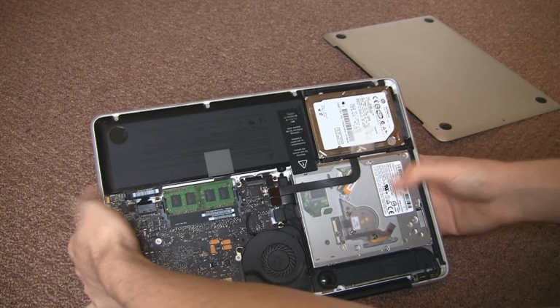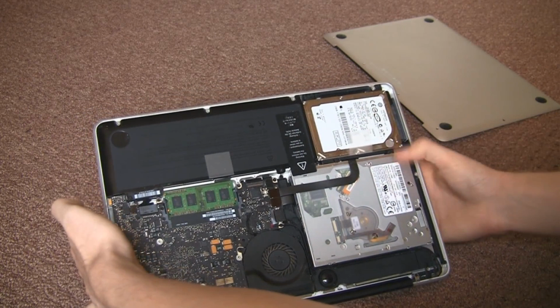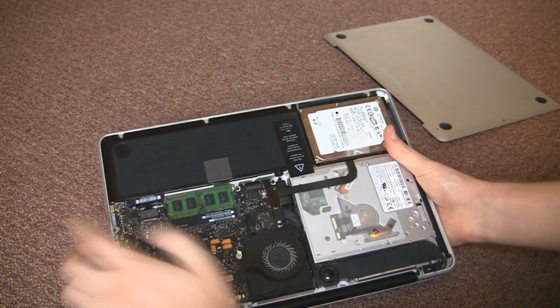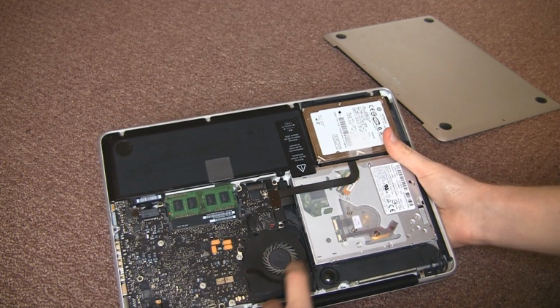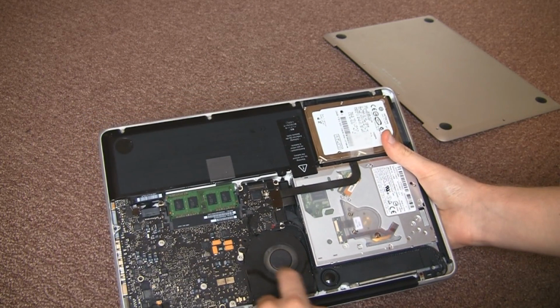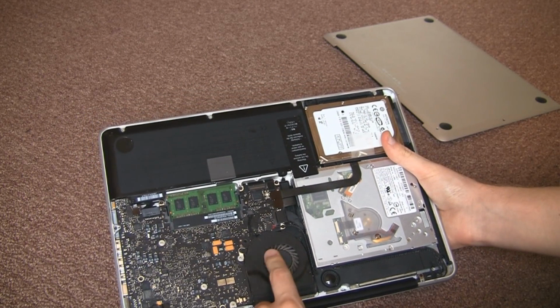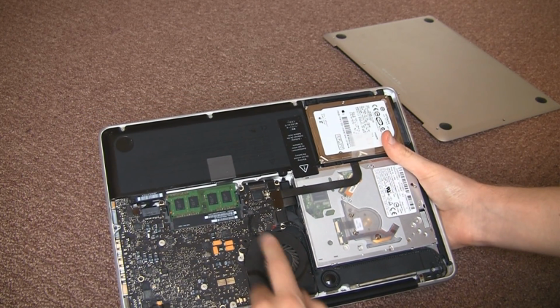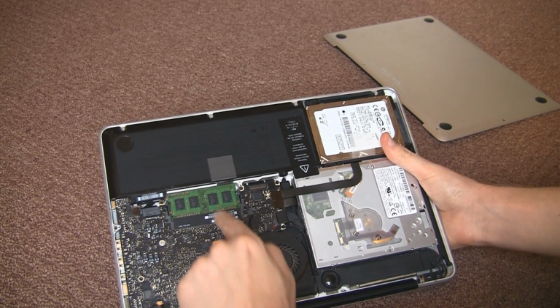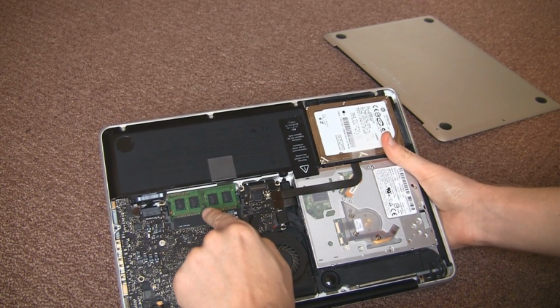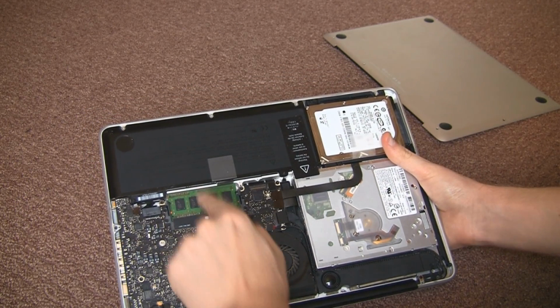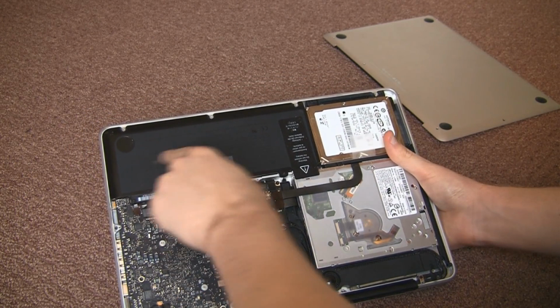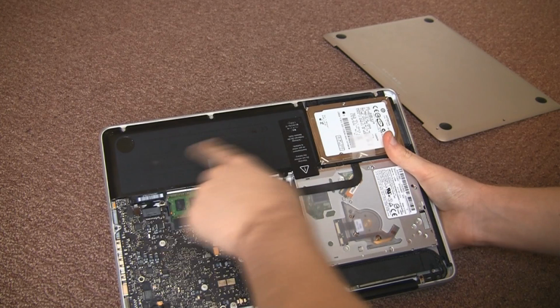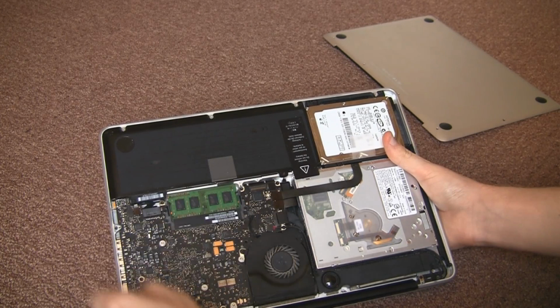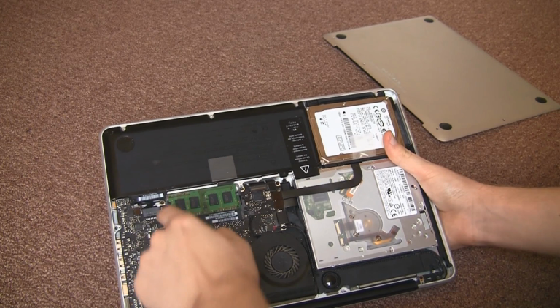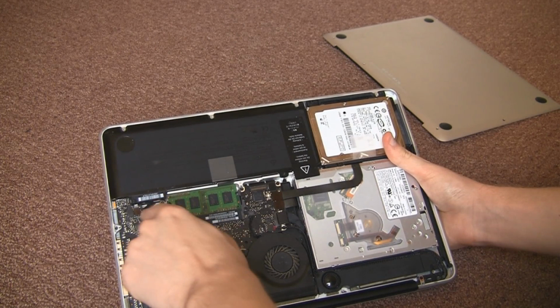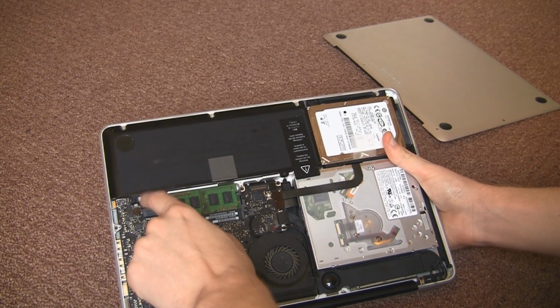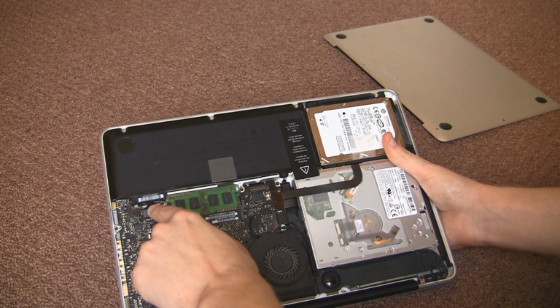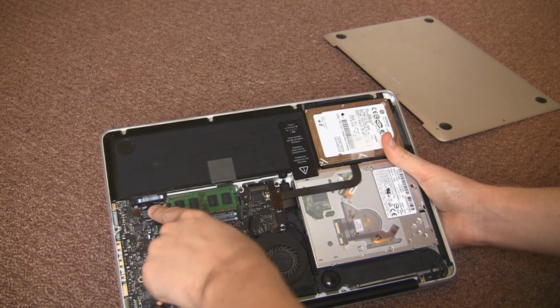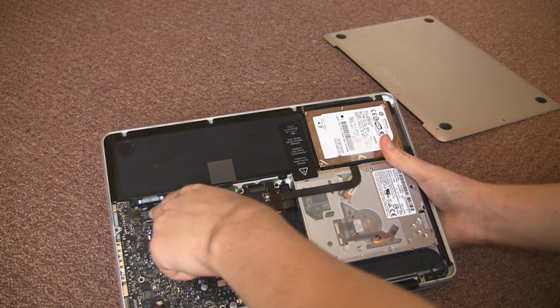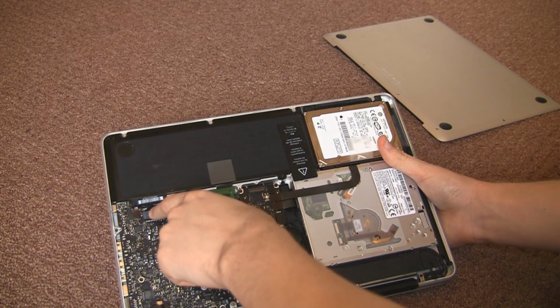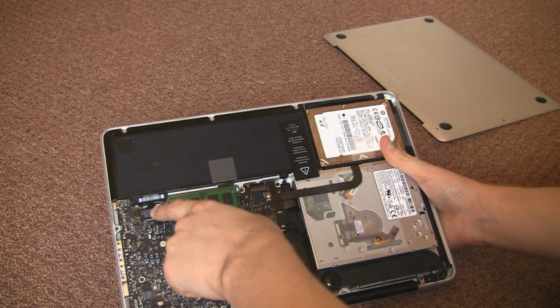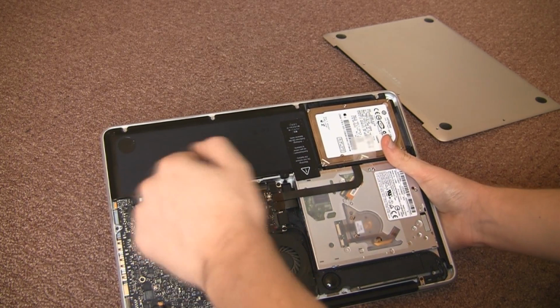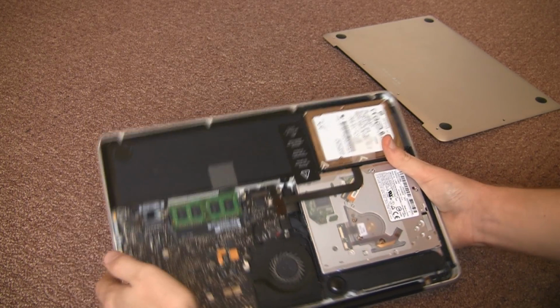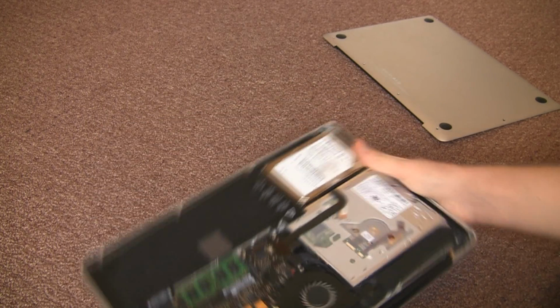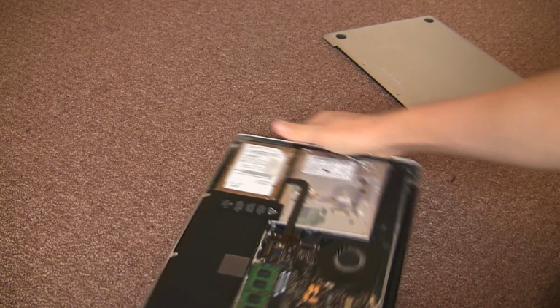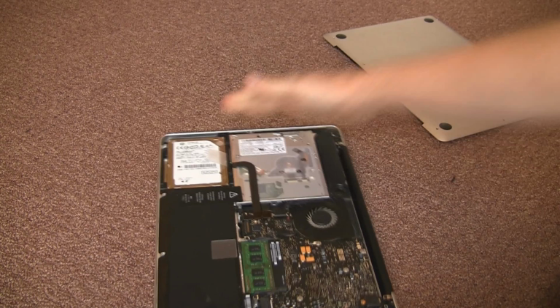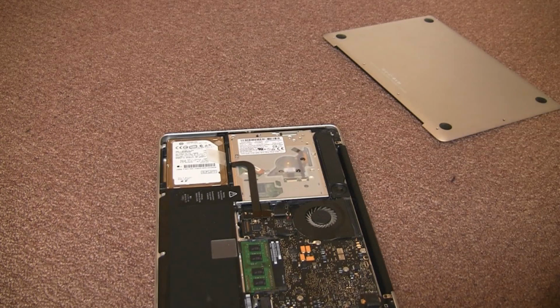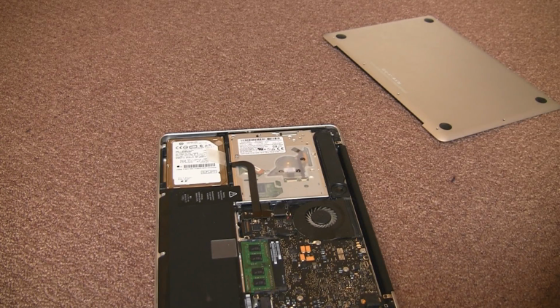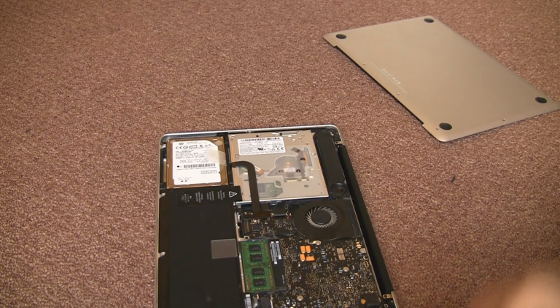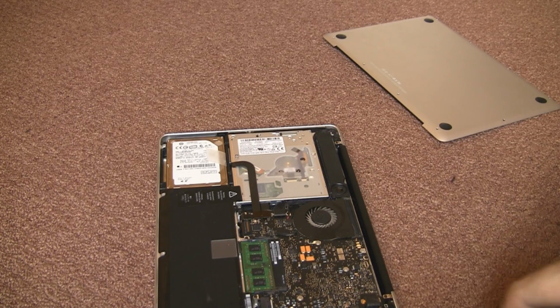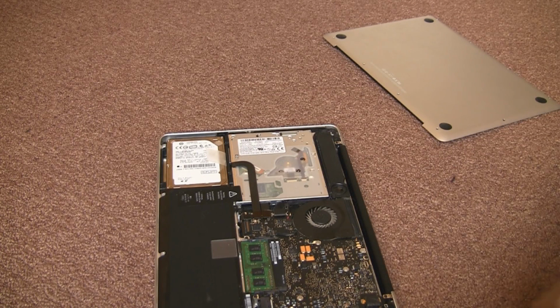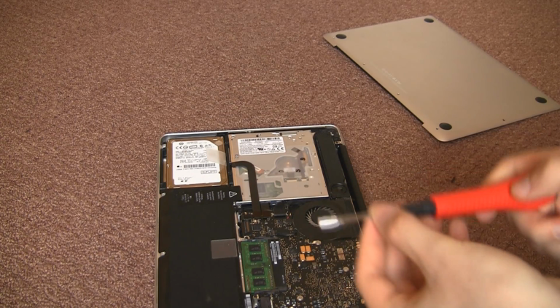So we've got the hard drive there, disk drive, CPU, and underneath it the RAM and the battery. And we've got the battery which connects to the motherboard just there. Now we need to unhook that if we're going to be changing any hardware components.